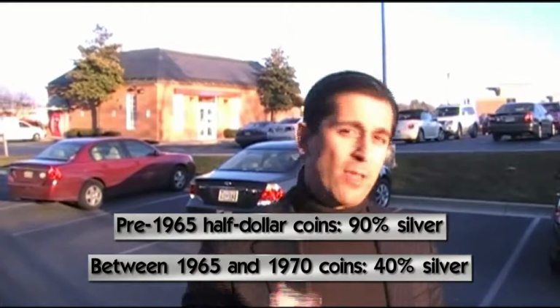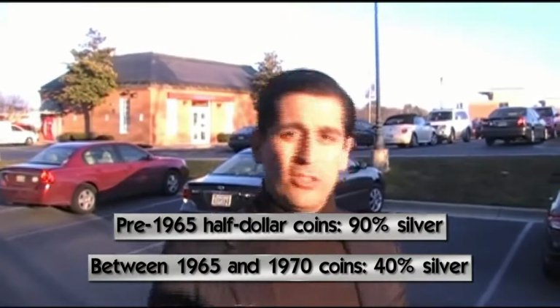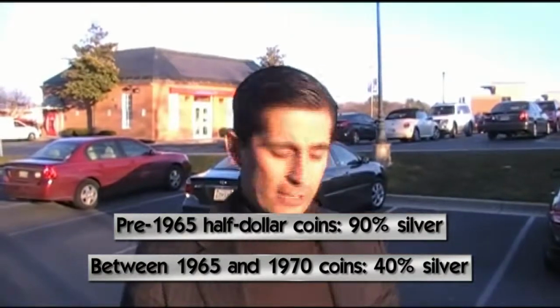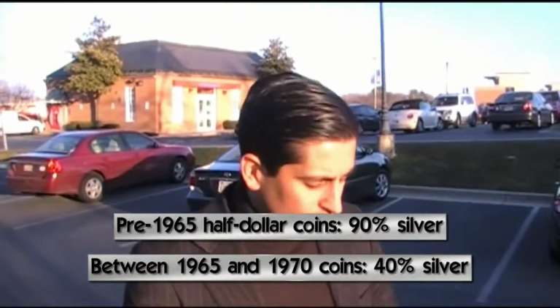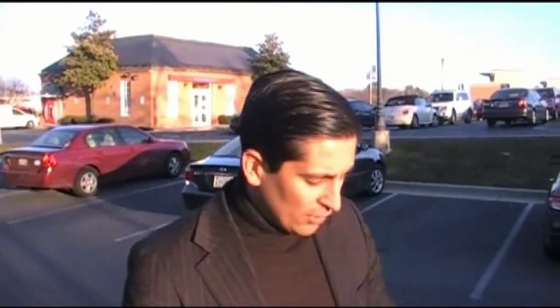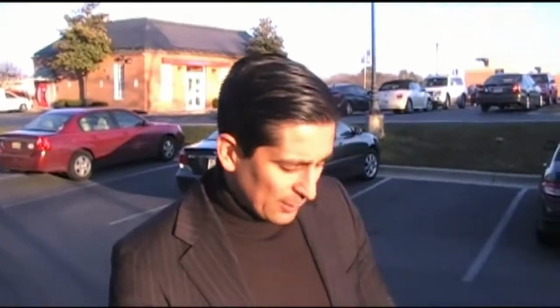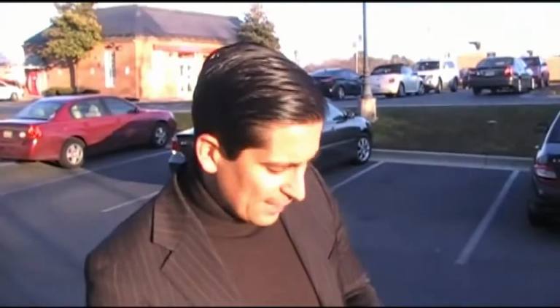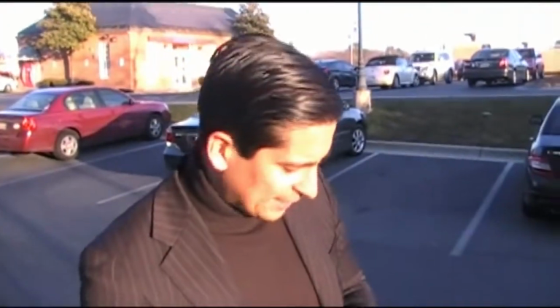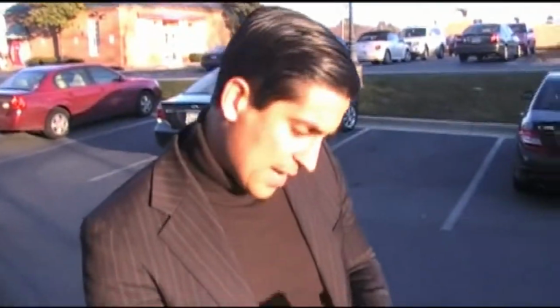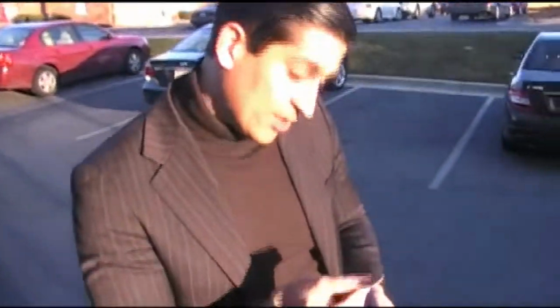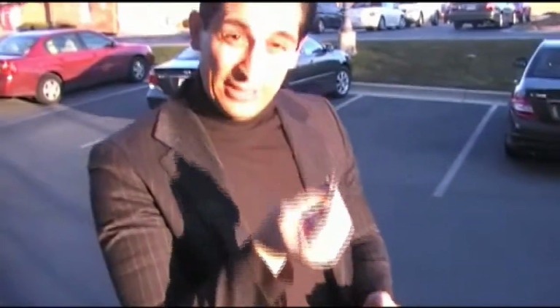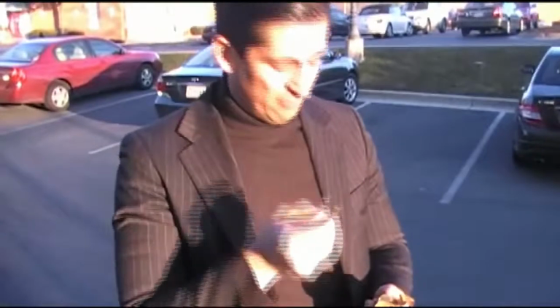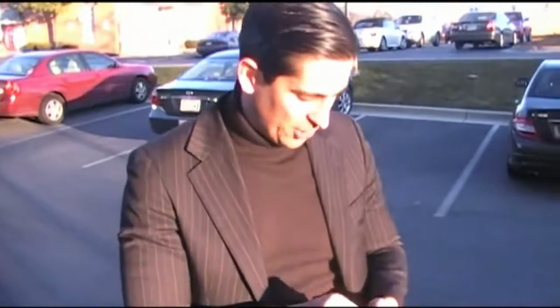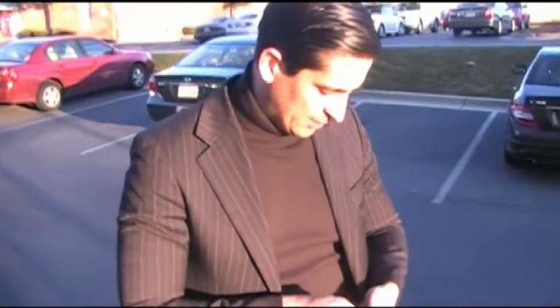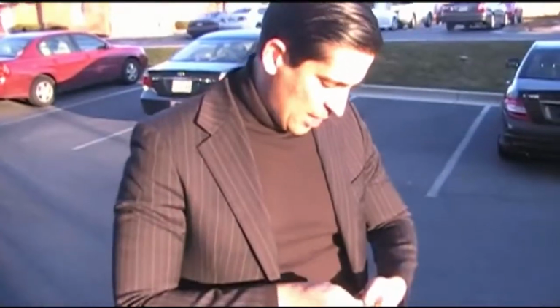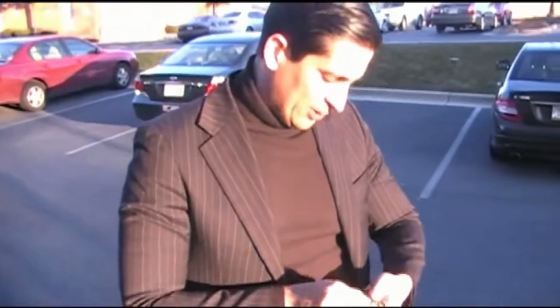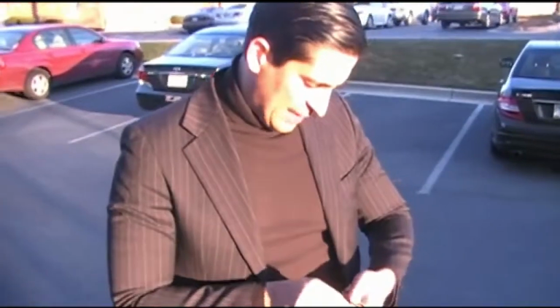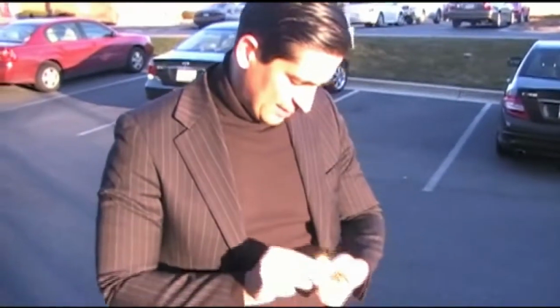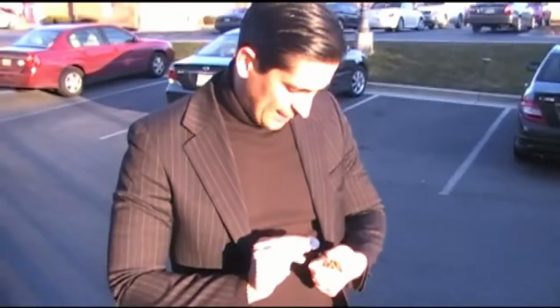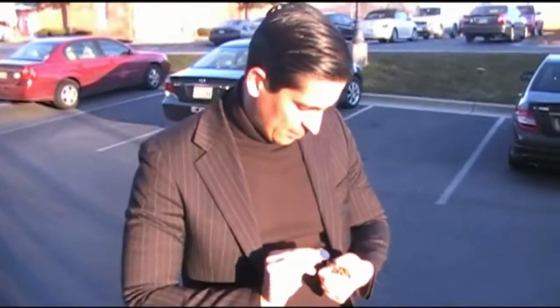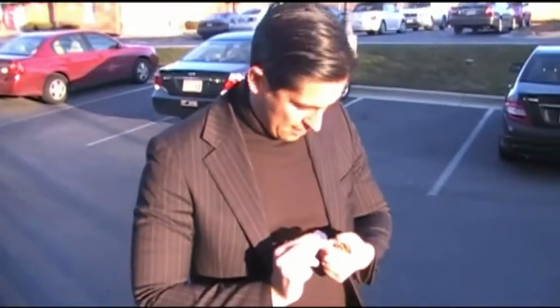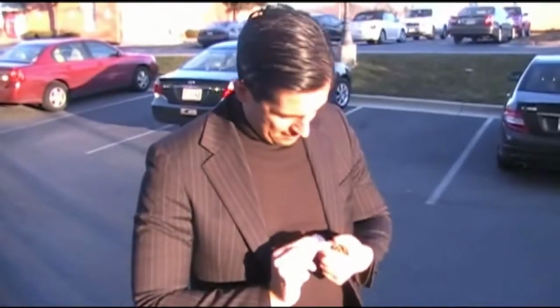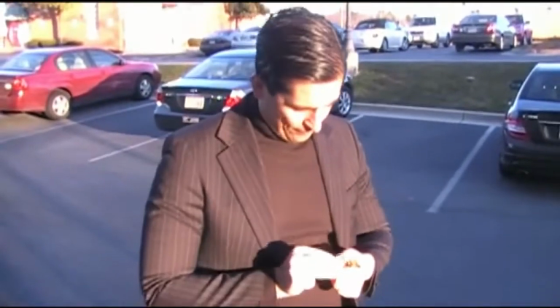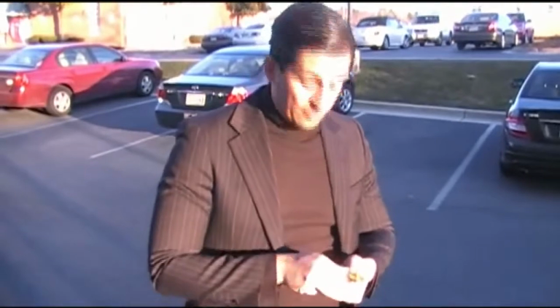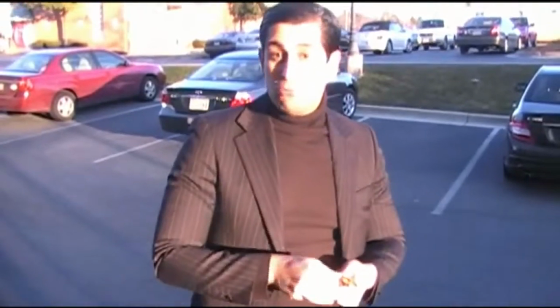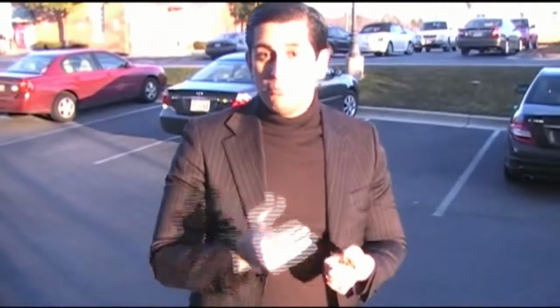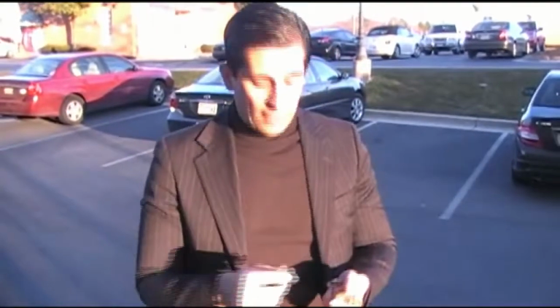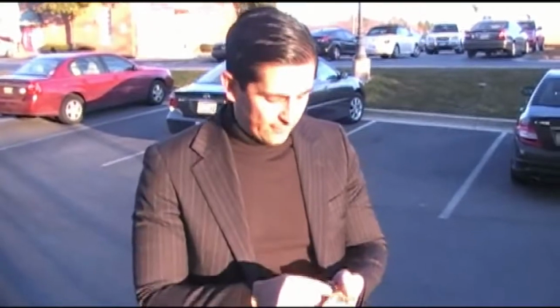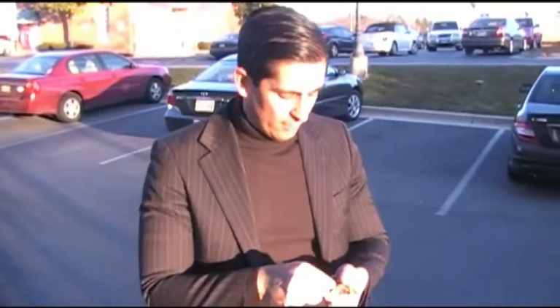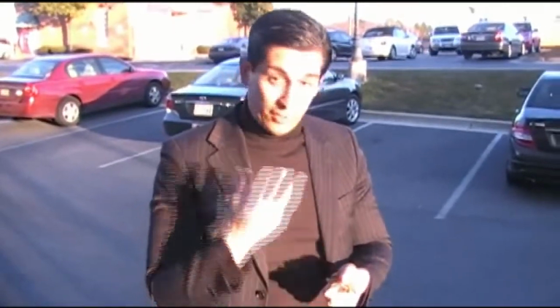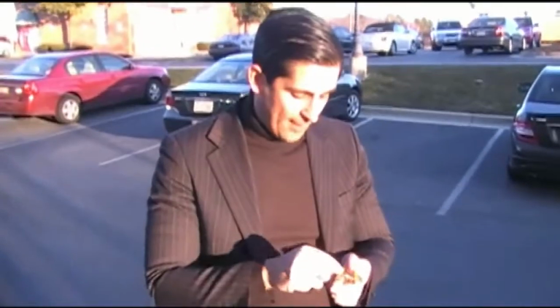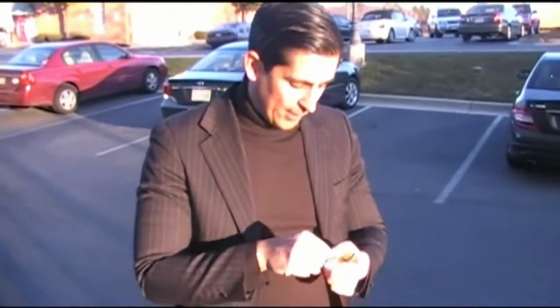So the 40% silver ones from 1965 to 1970 are still good. This one here is 1971, so not much useful to us. What I'm going to do is have a look and see if there's anything here that is 1964, 1963, something like that.